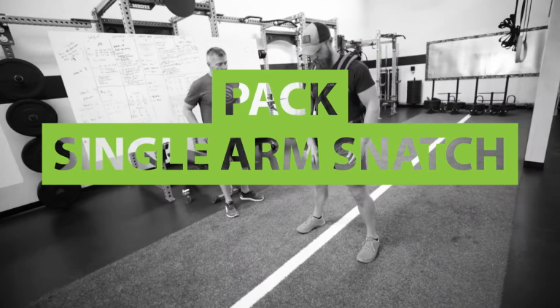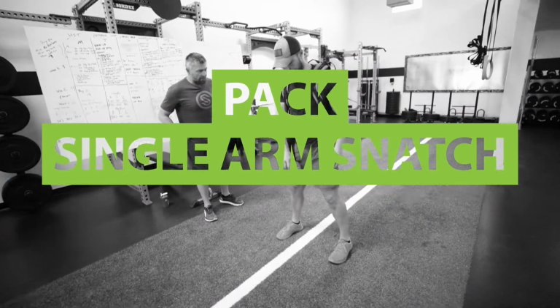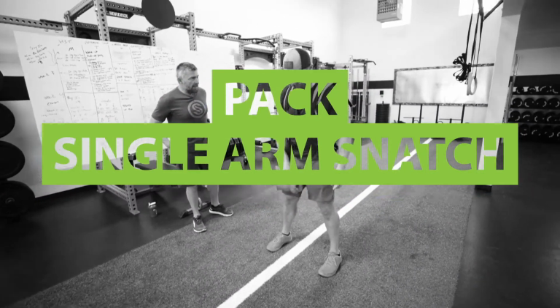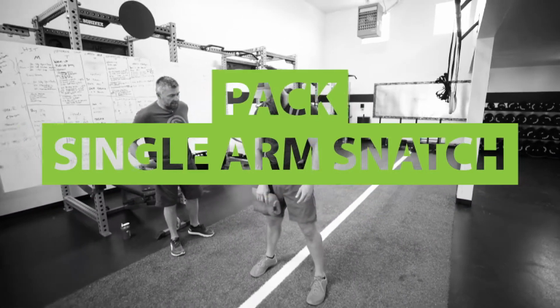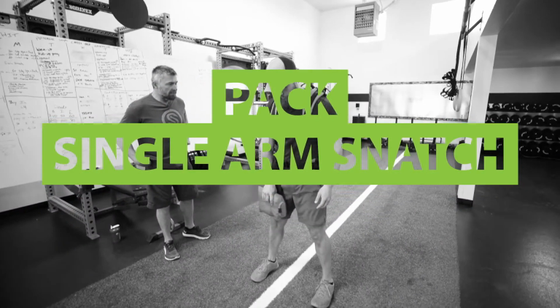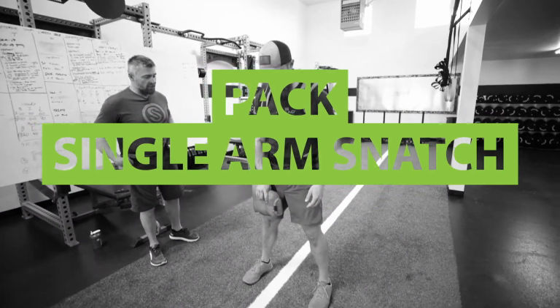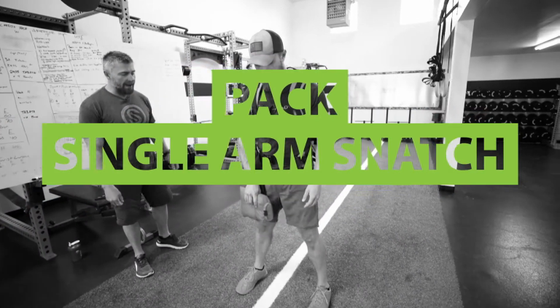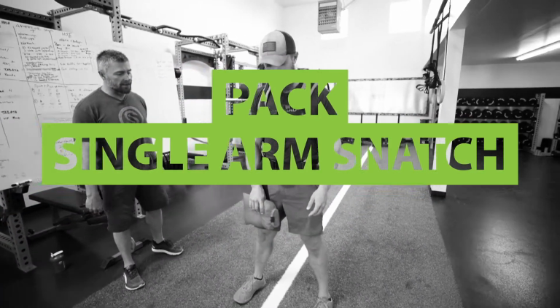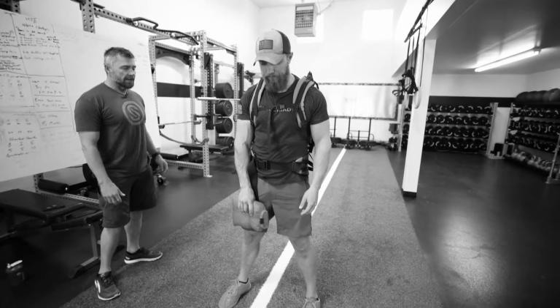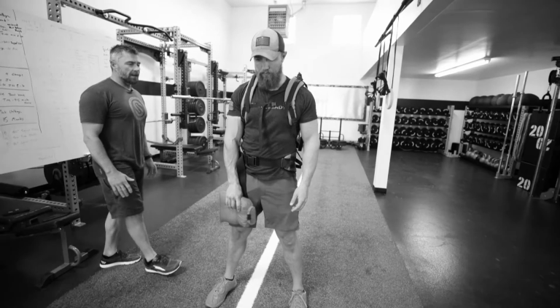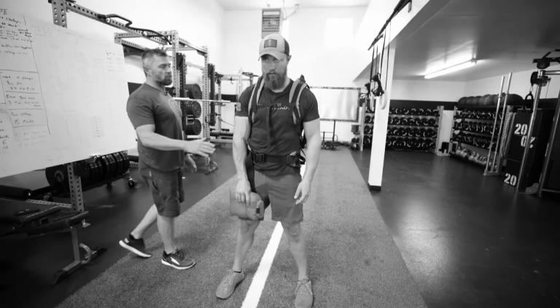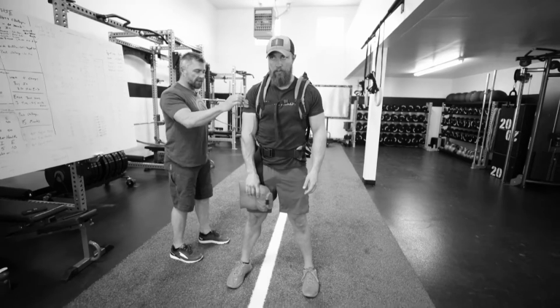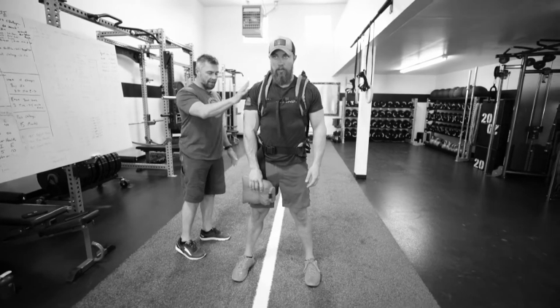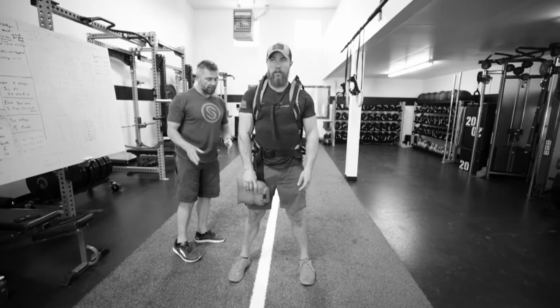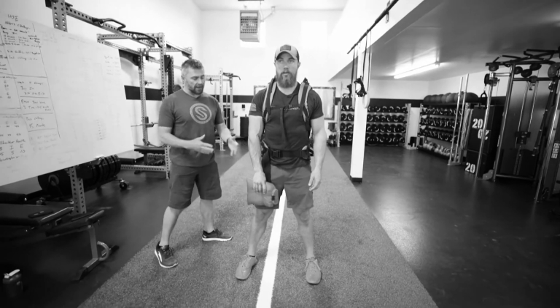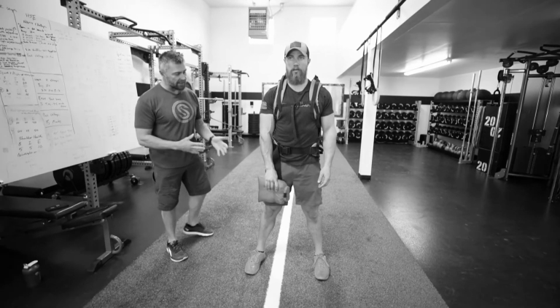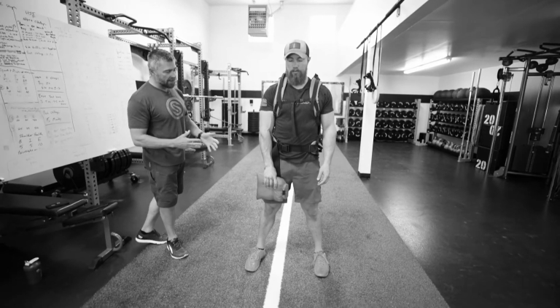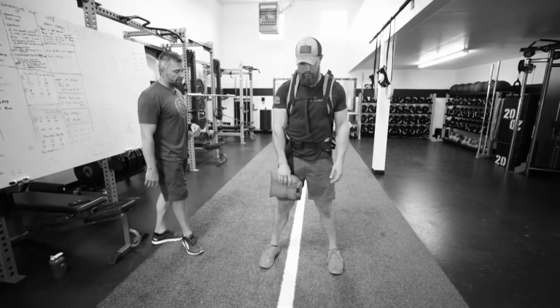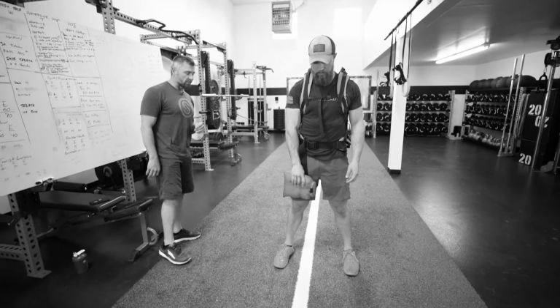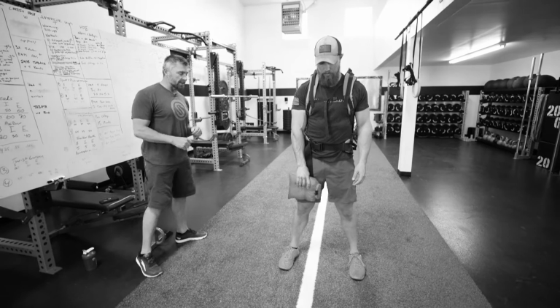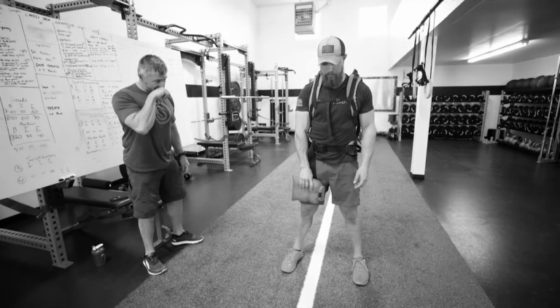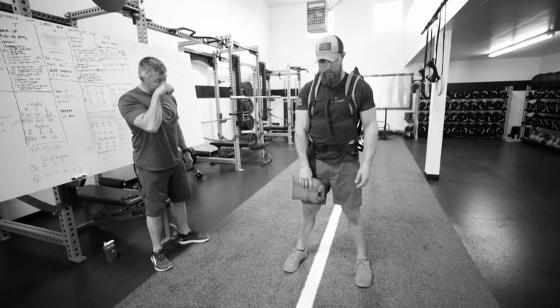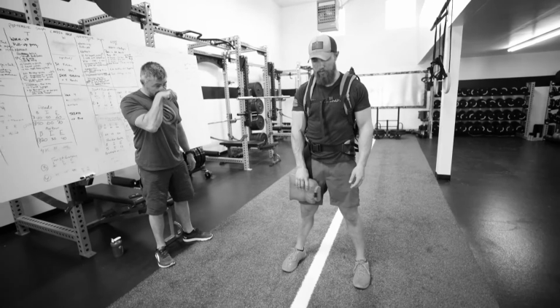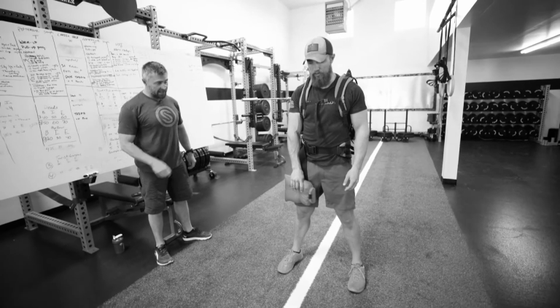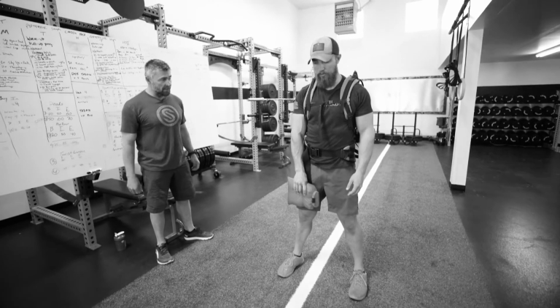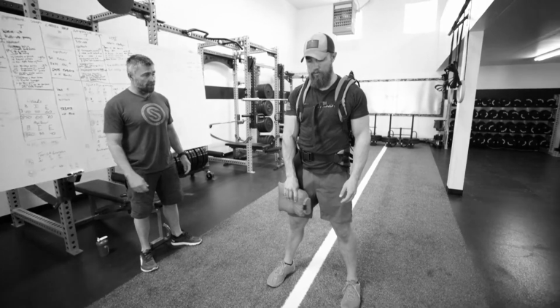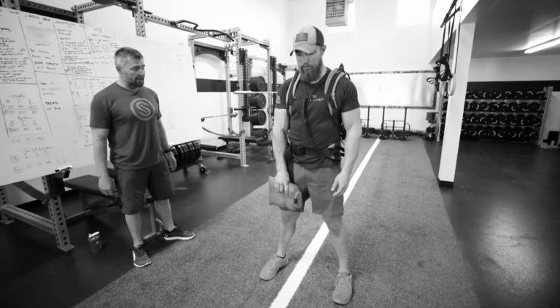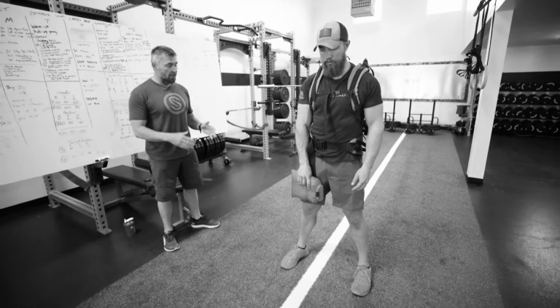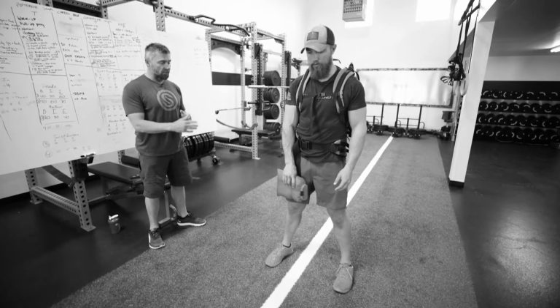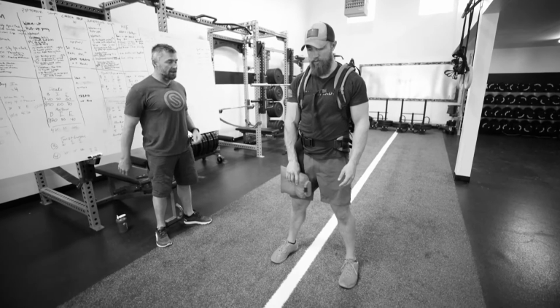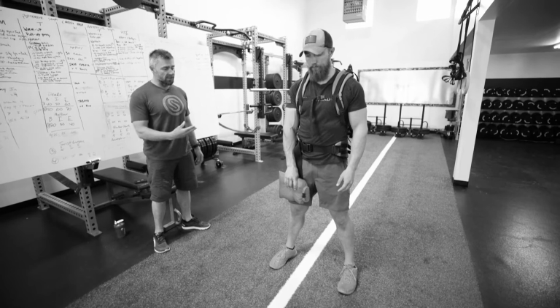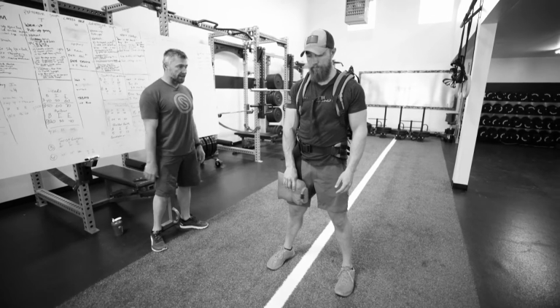We're going to perform a single arm snatch with our pack on here. A lot of times when we're doing this with a dumbbell, we will alternate from right to left with our grip. But being that it's a pack, we're just going to perform all the reps in one hand, then switch to the next.